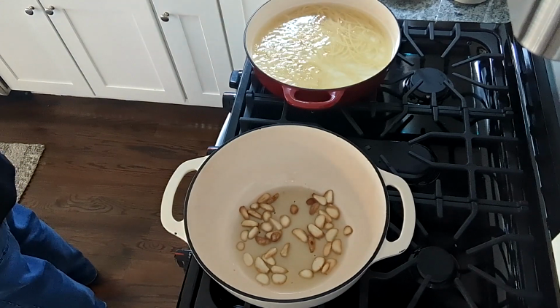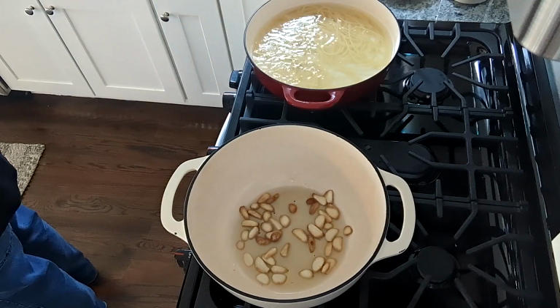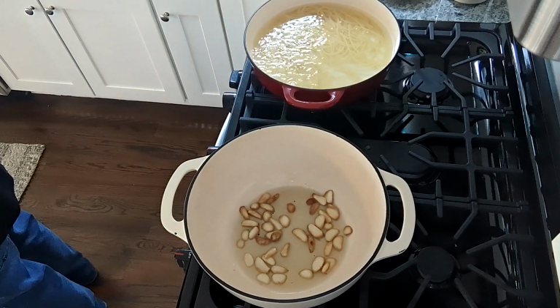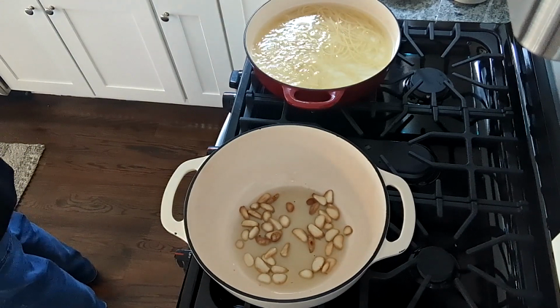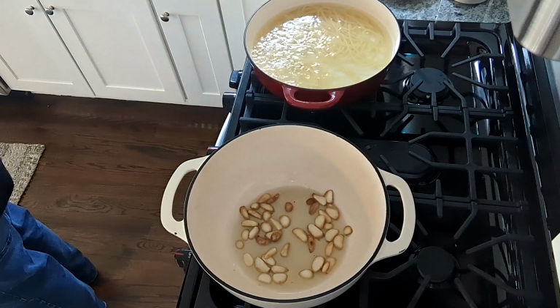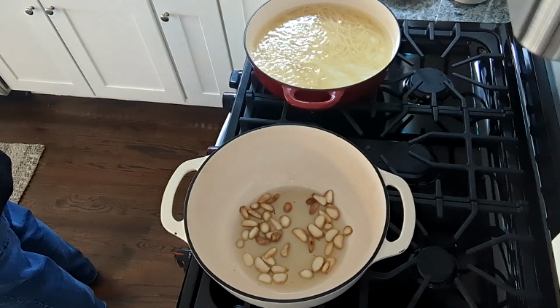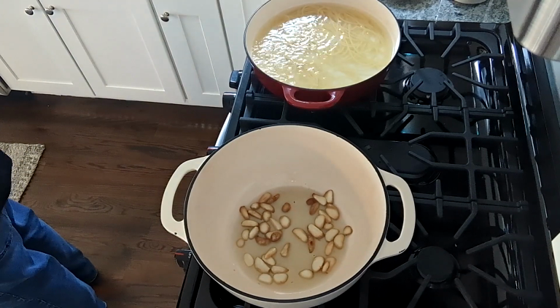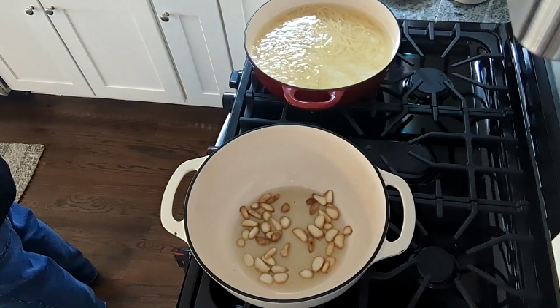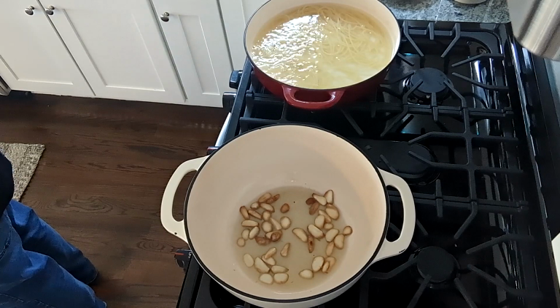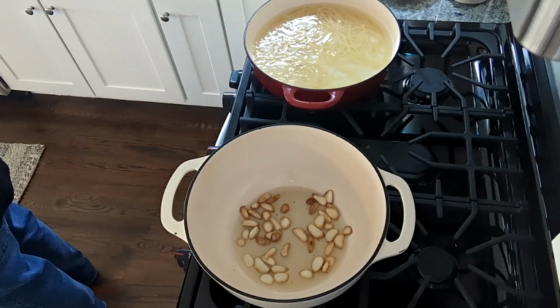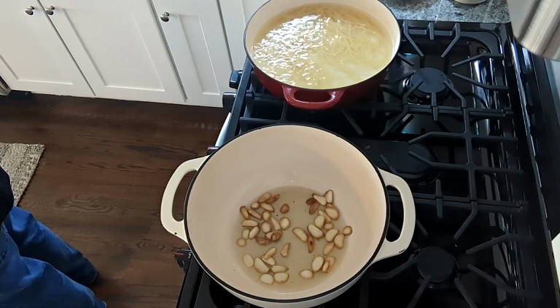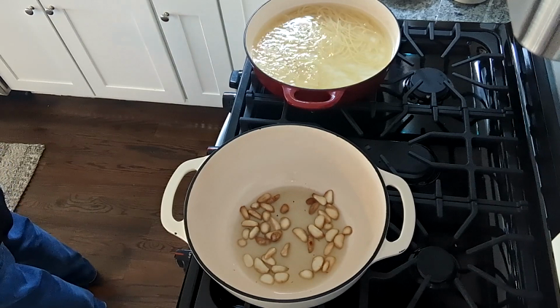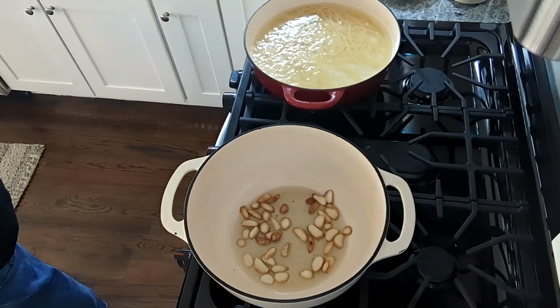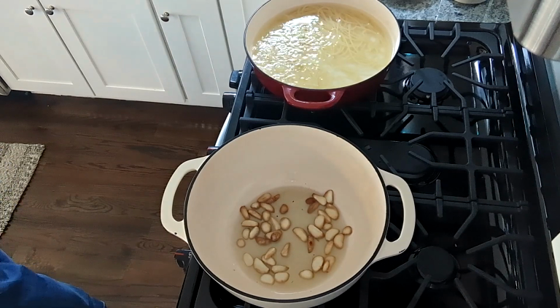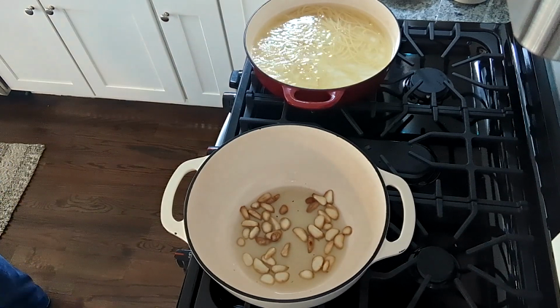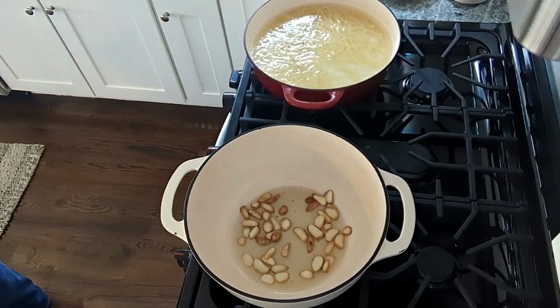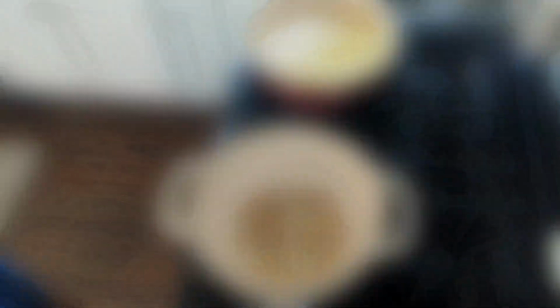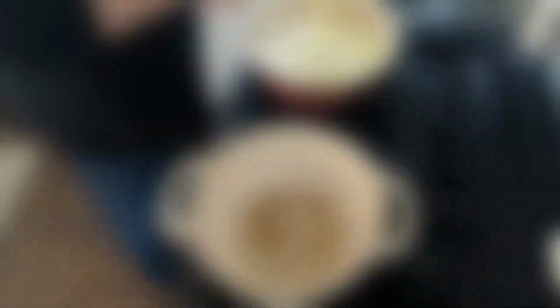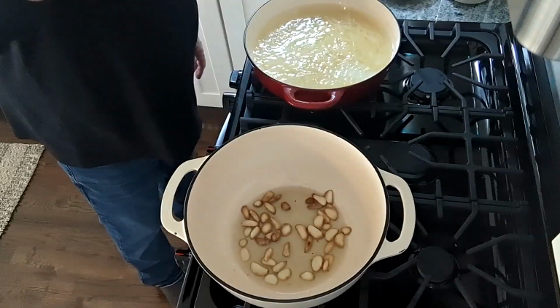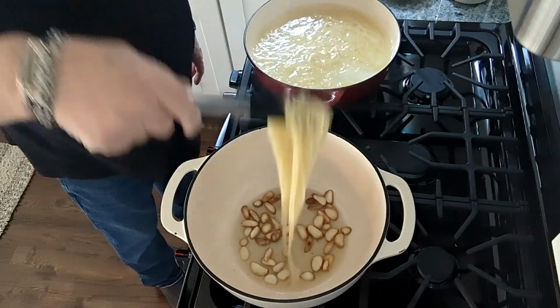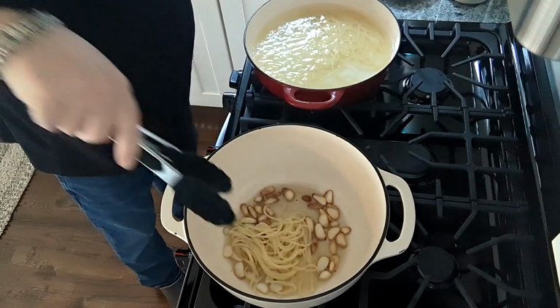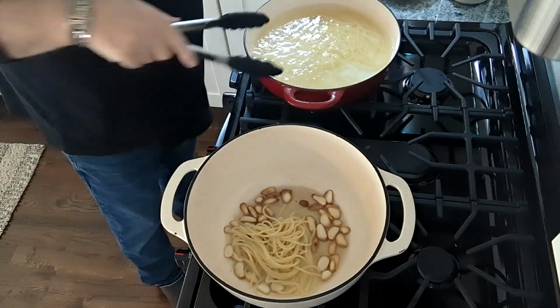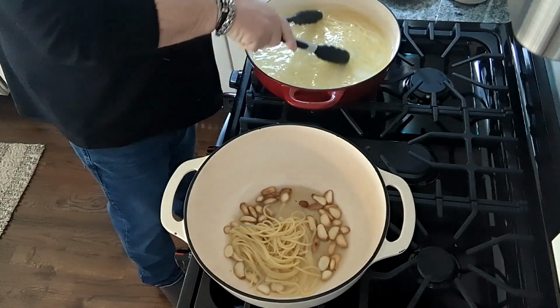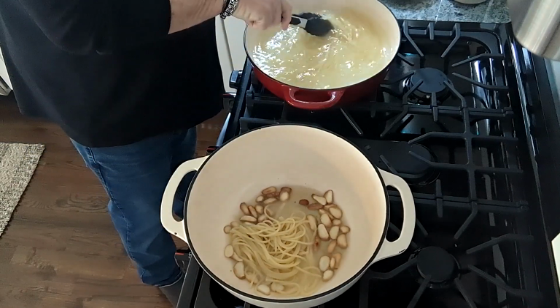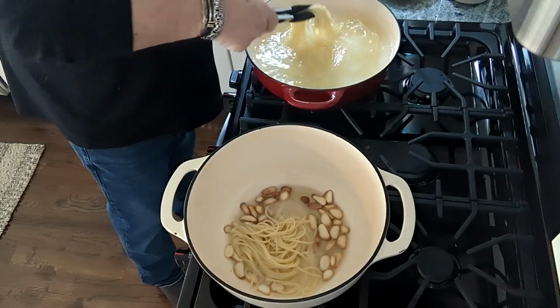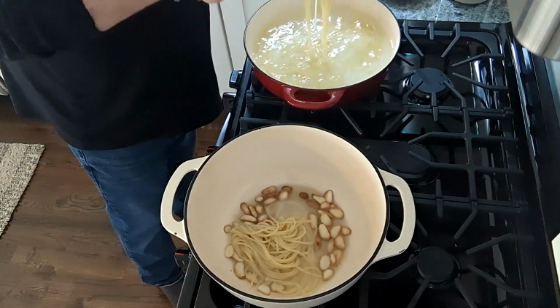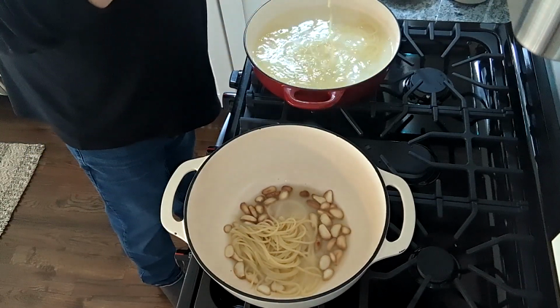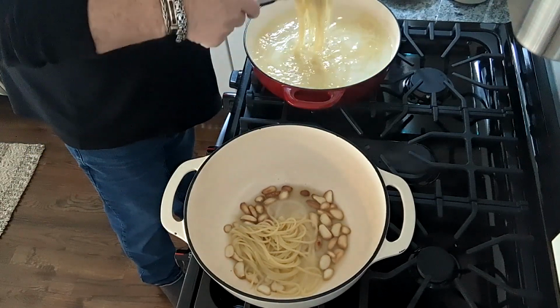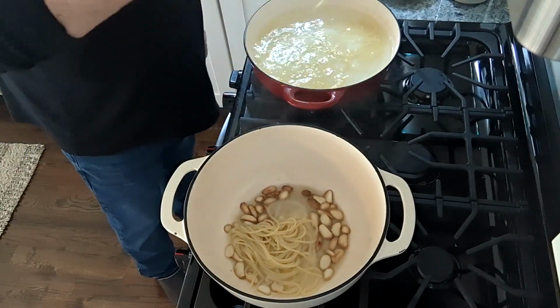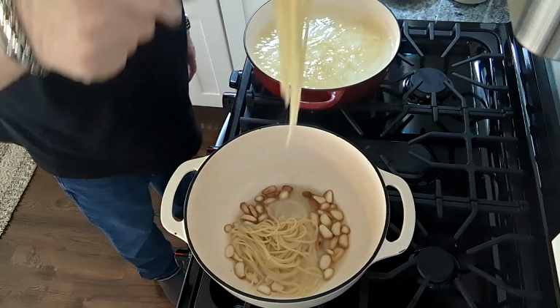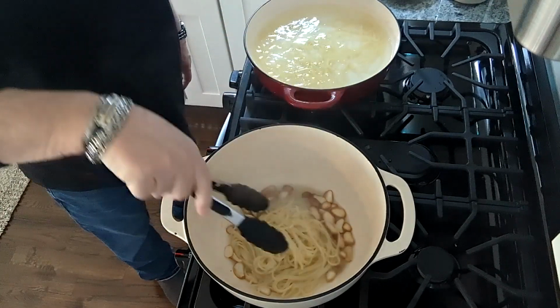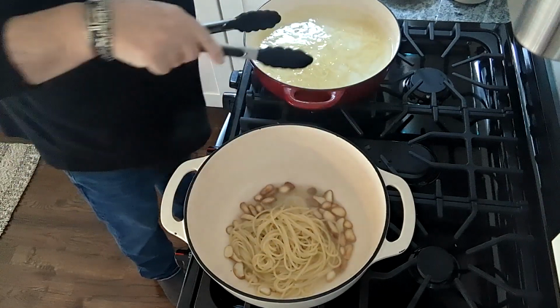So we're going to get the garlic into the pan. Our garlic is just about where we want it to be.